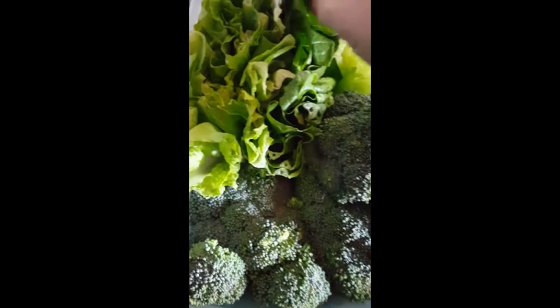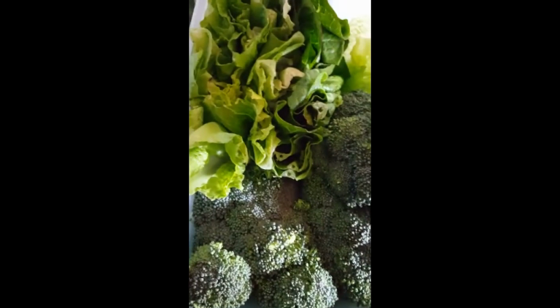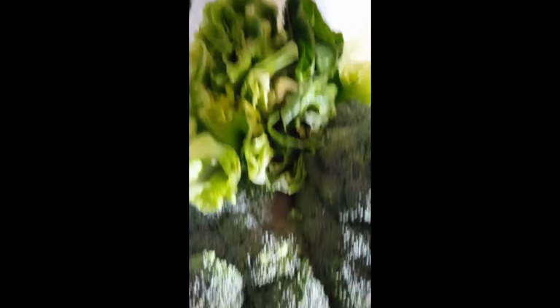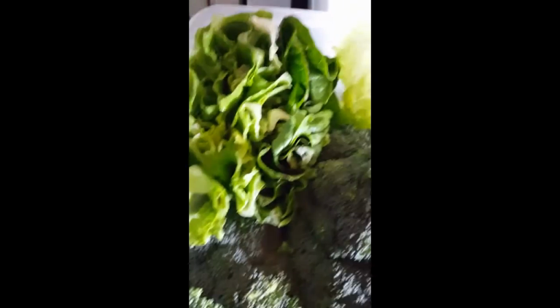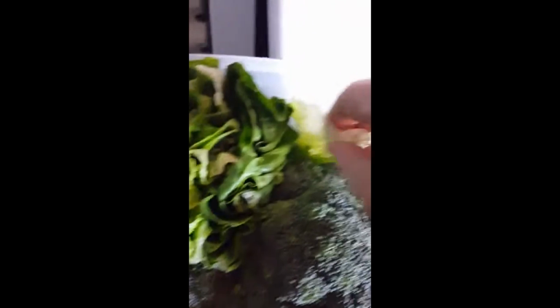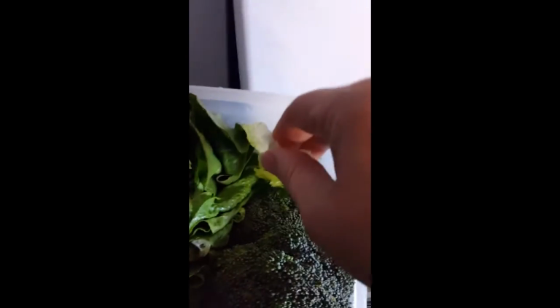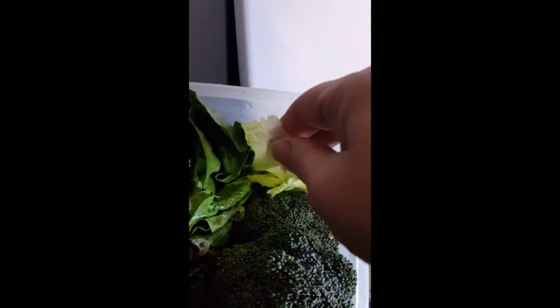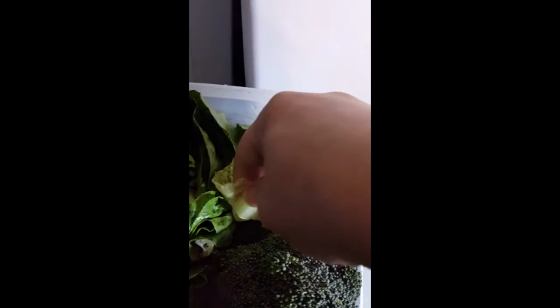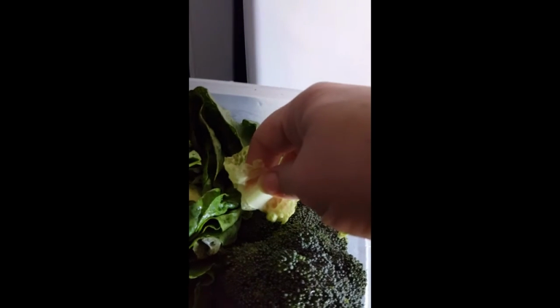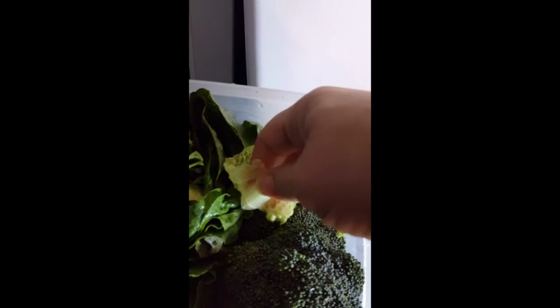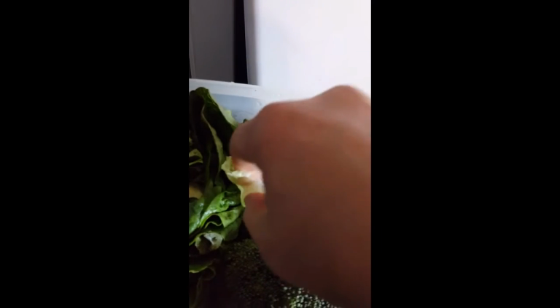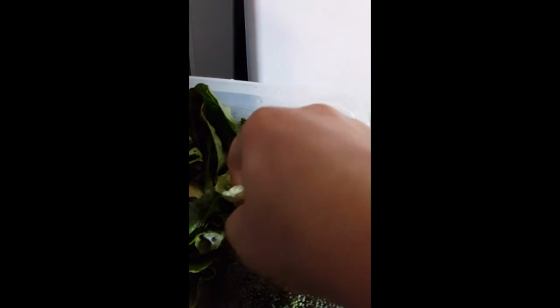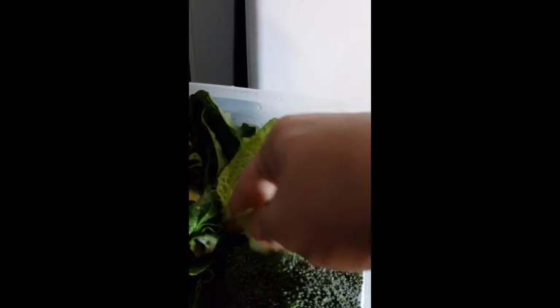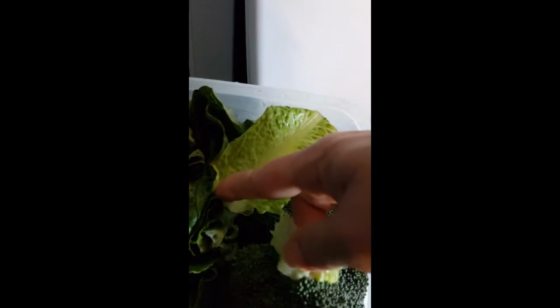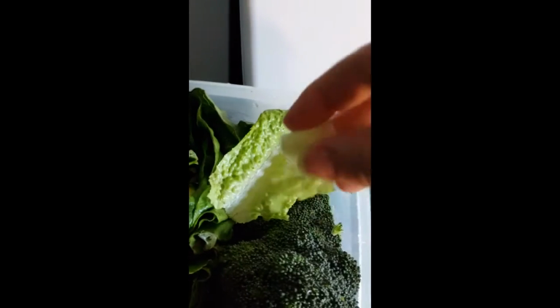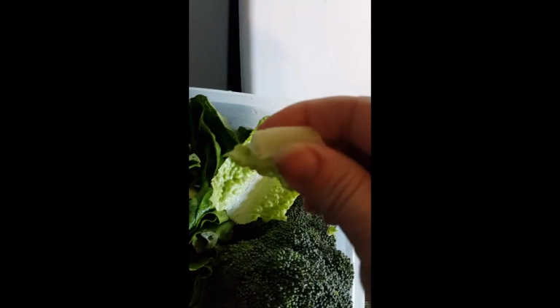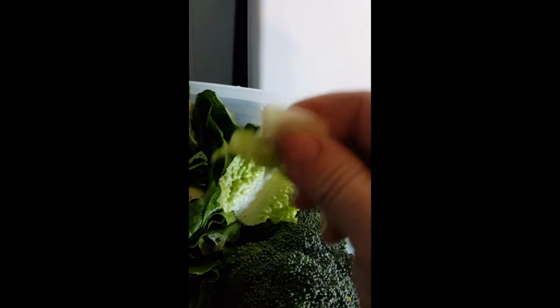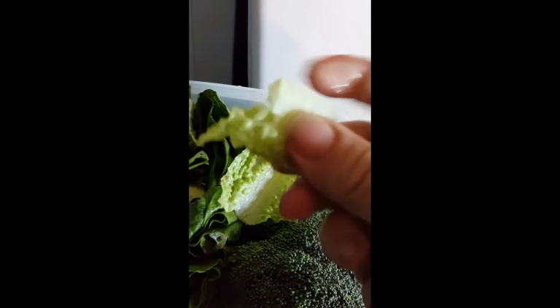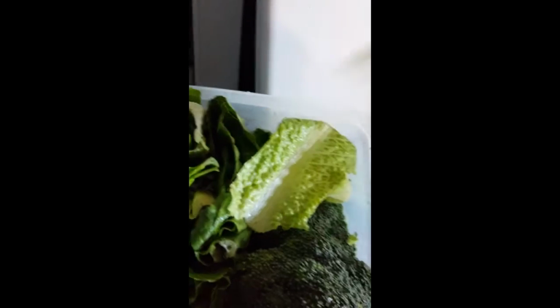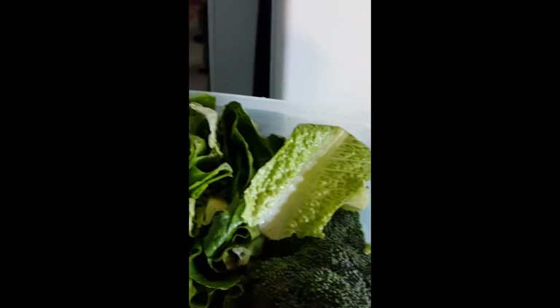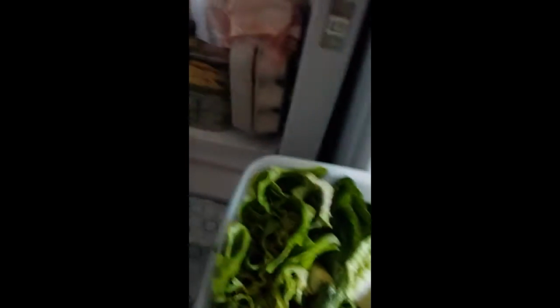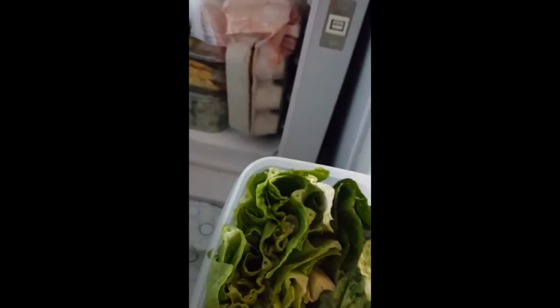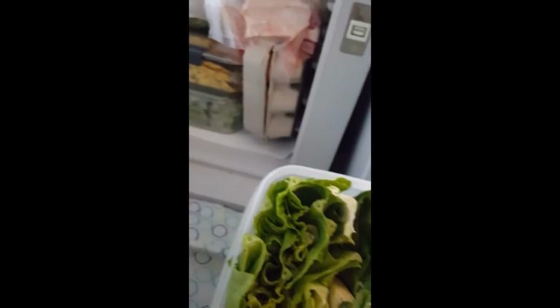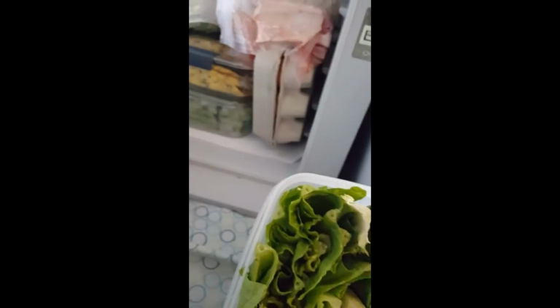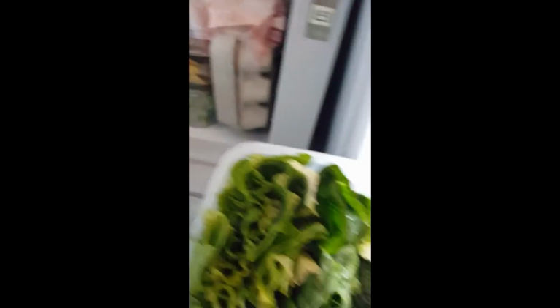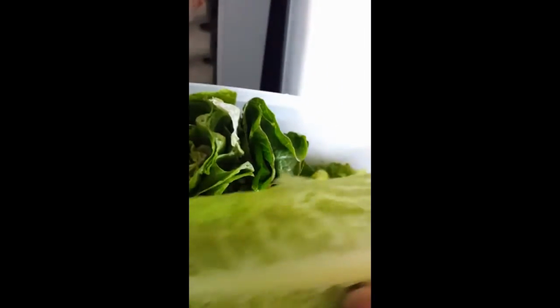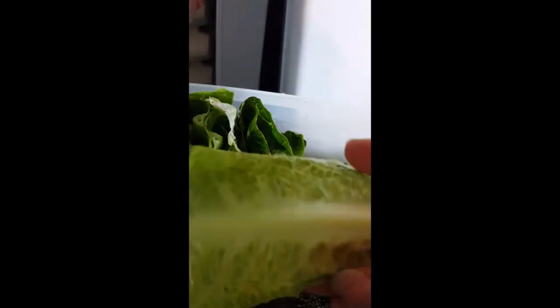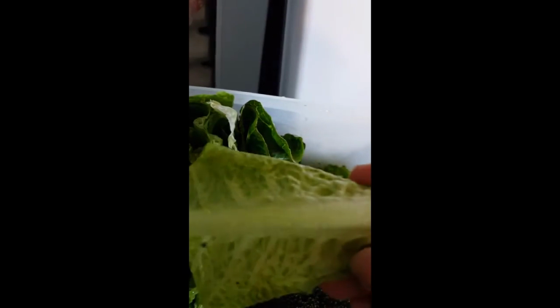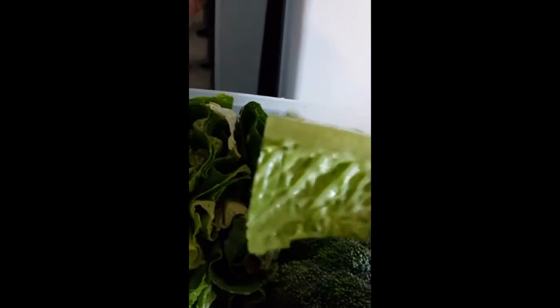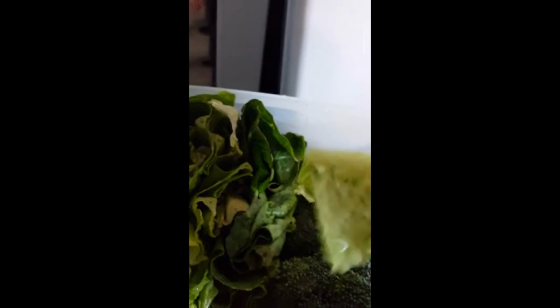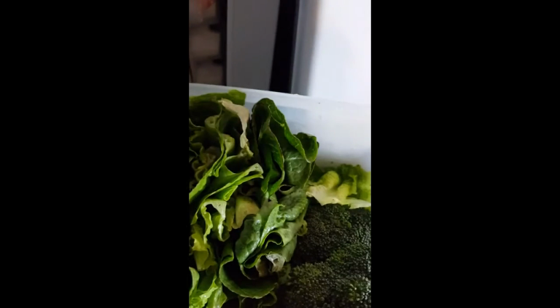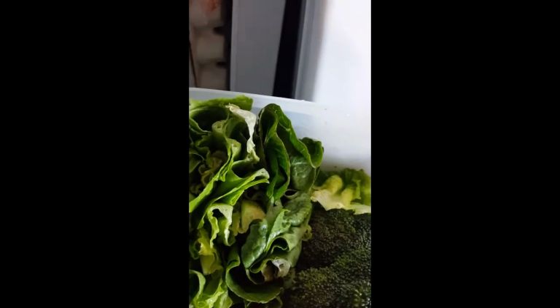The lettuce is still - listen to this! Did you hear that? I'm not letting that go to waste. So crispy and tender!